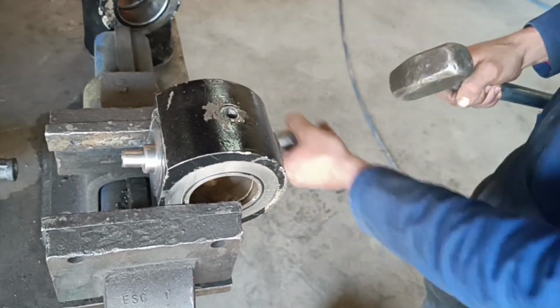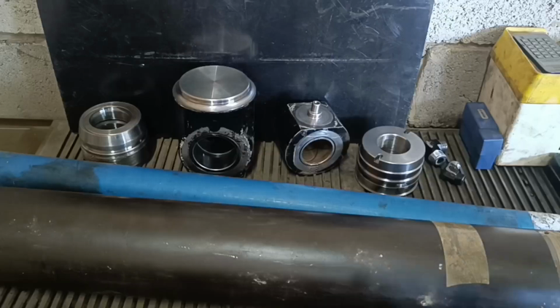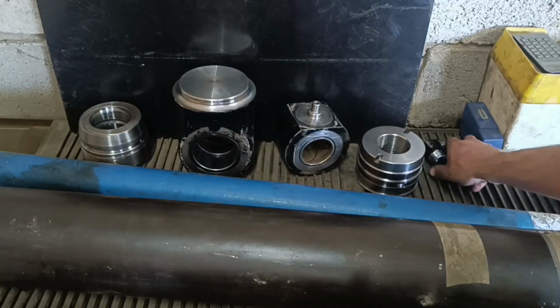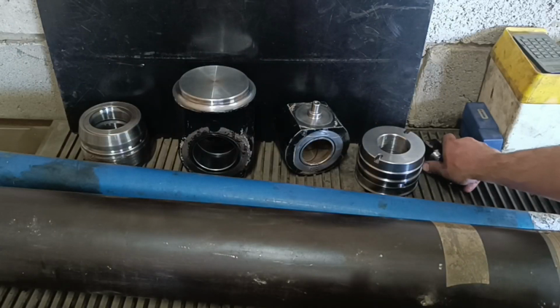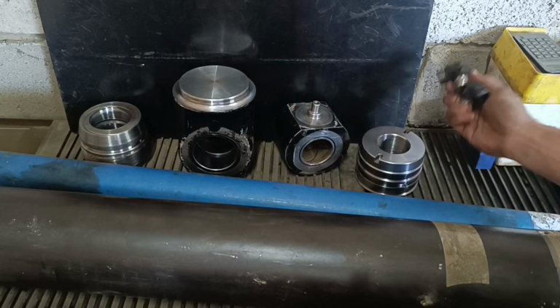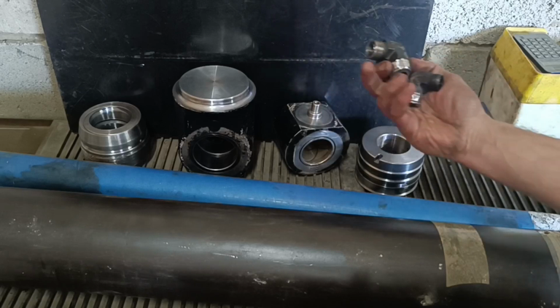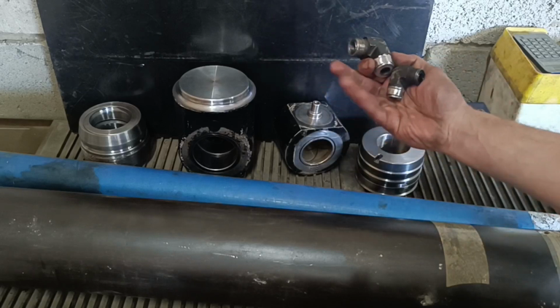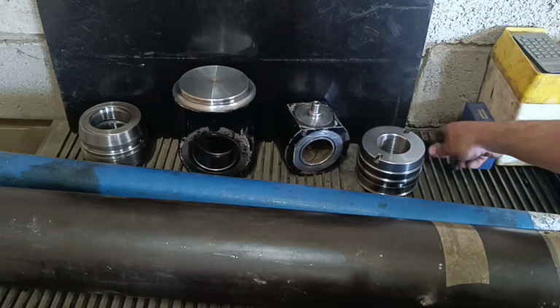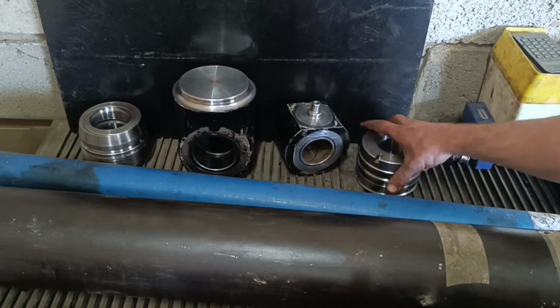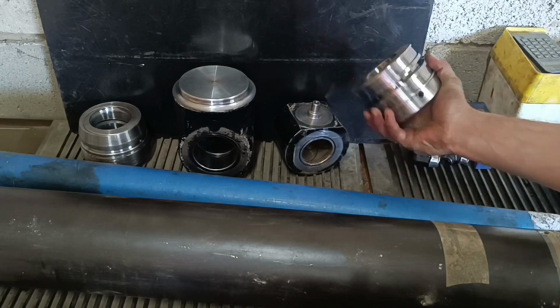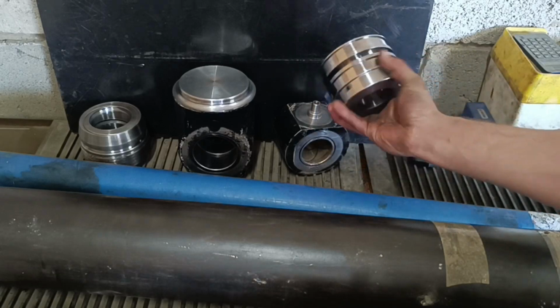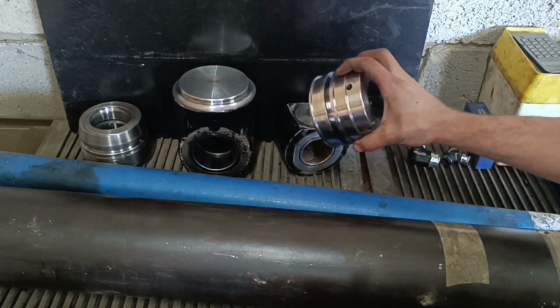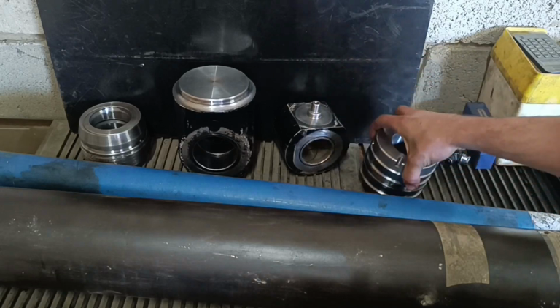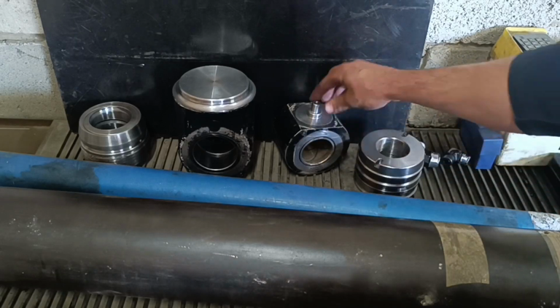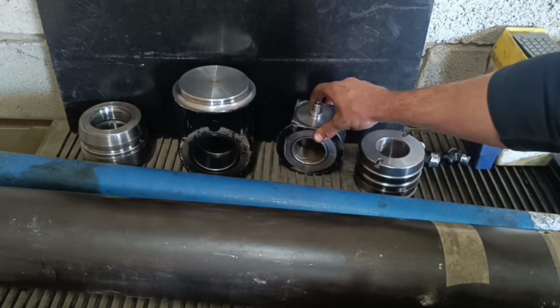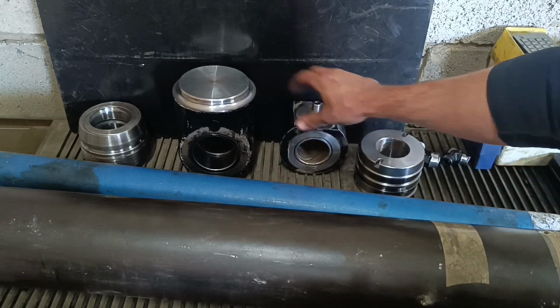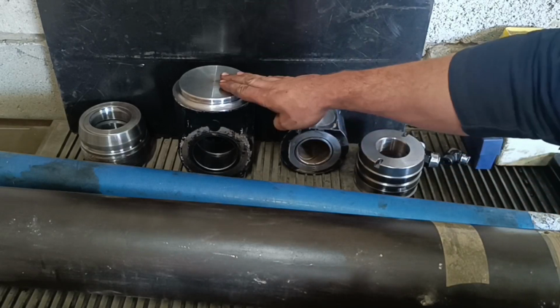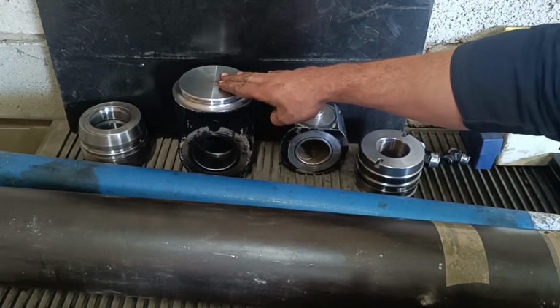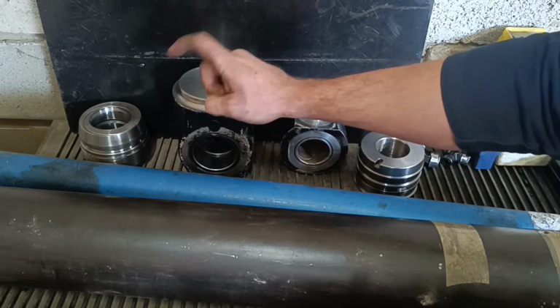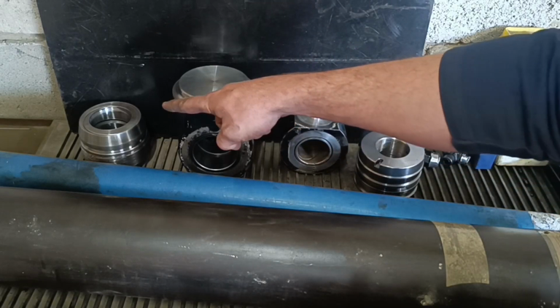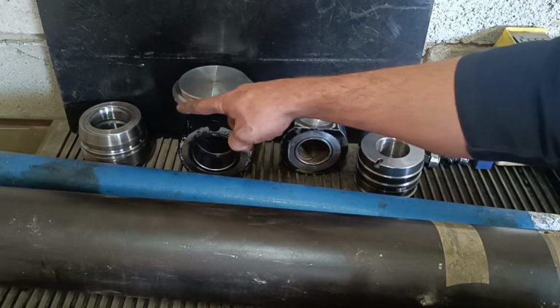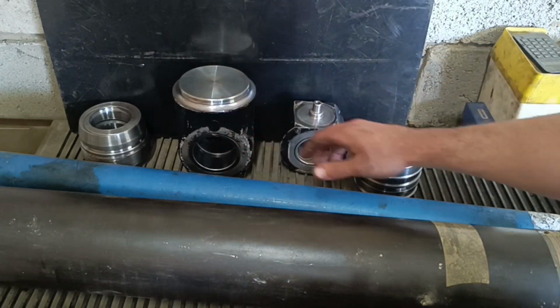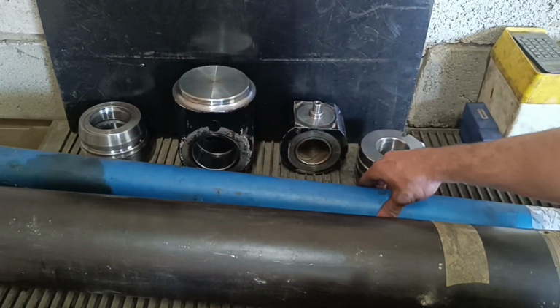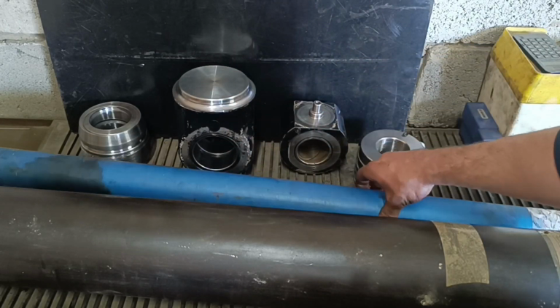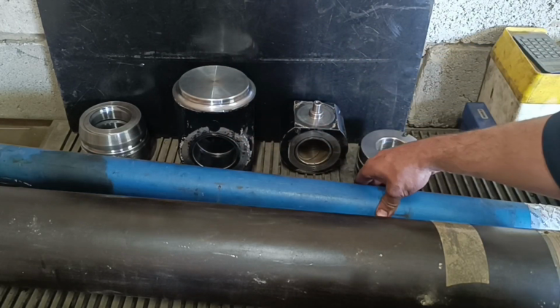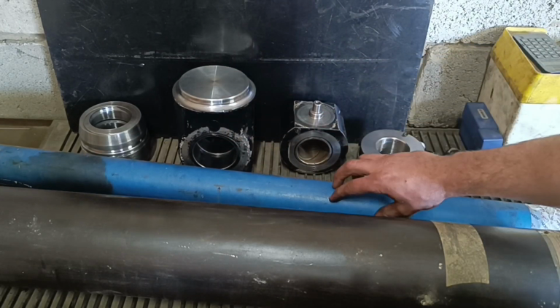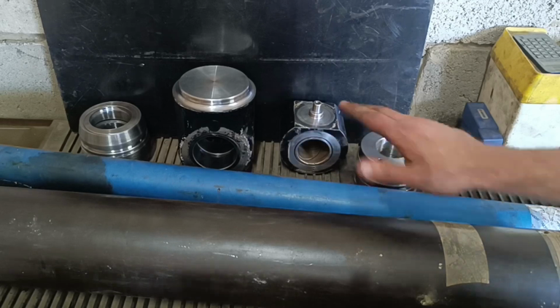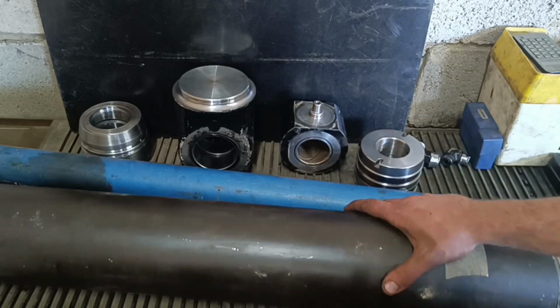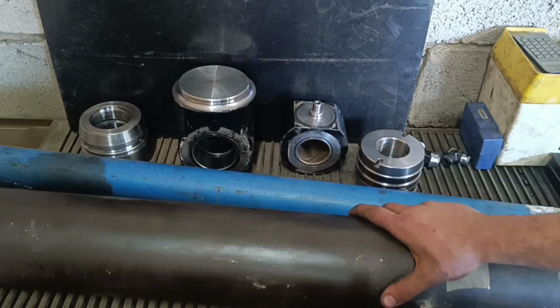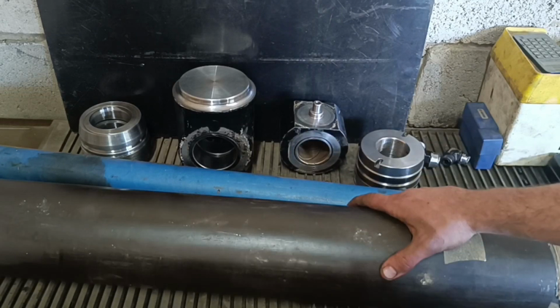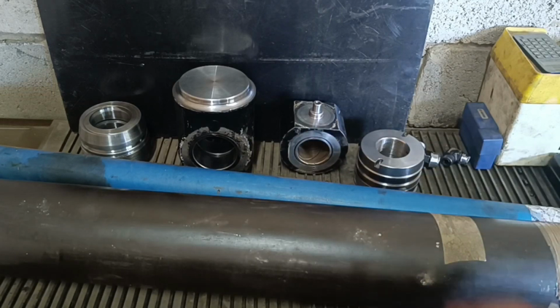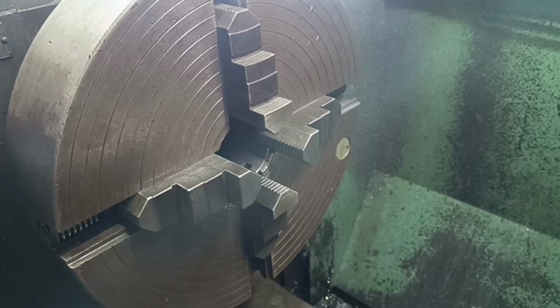I've managed to save the two fittings, piston, rod, barrel, and the gland. I just need to make a new shaft and barrel.